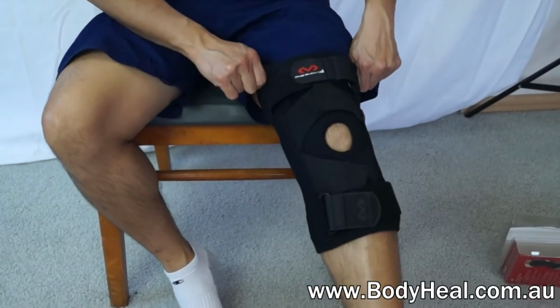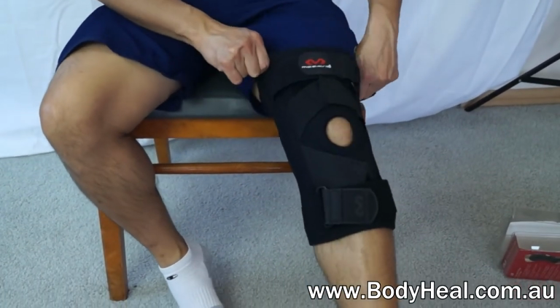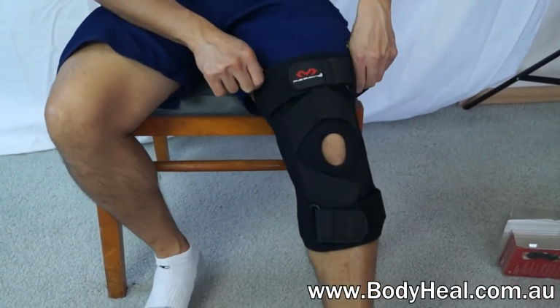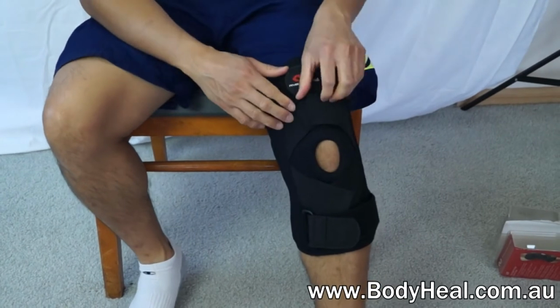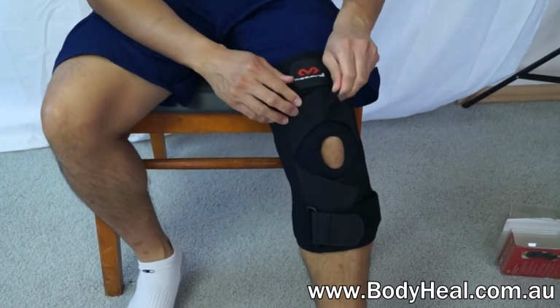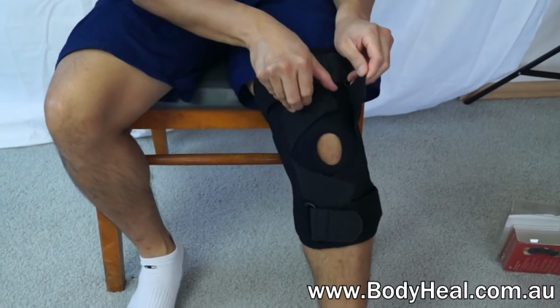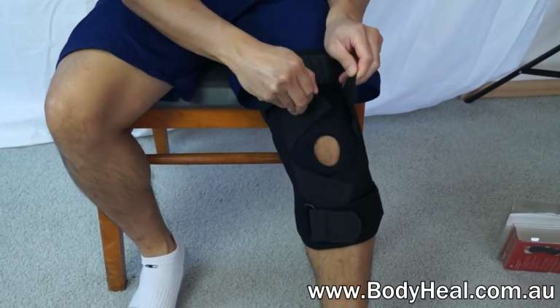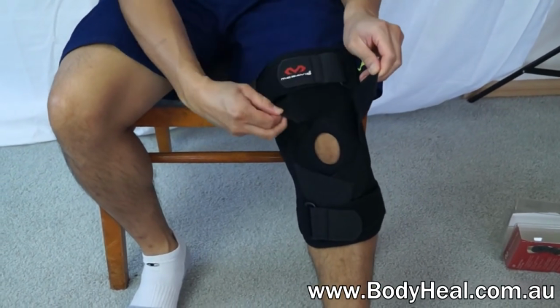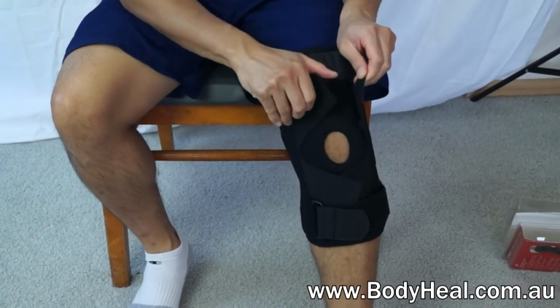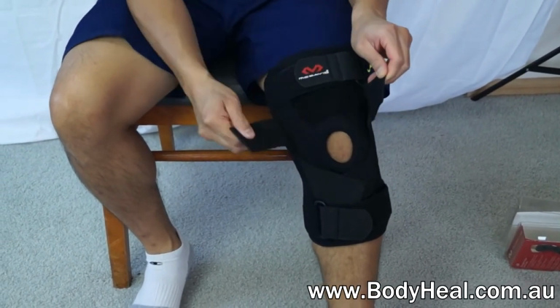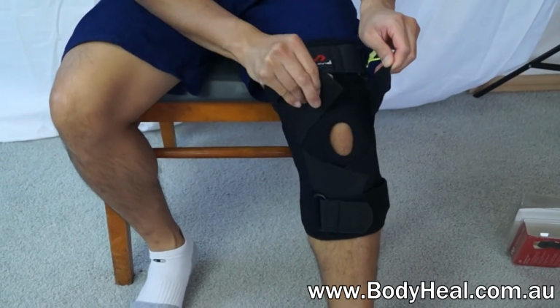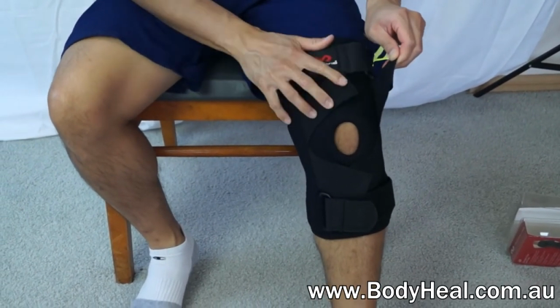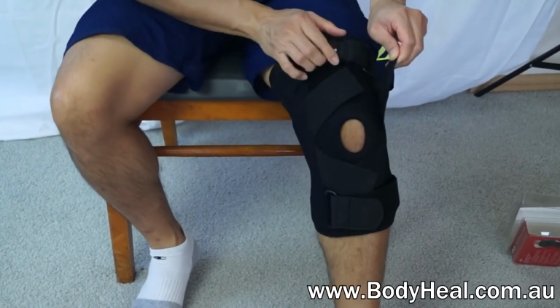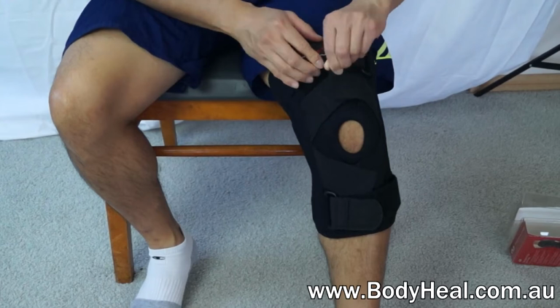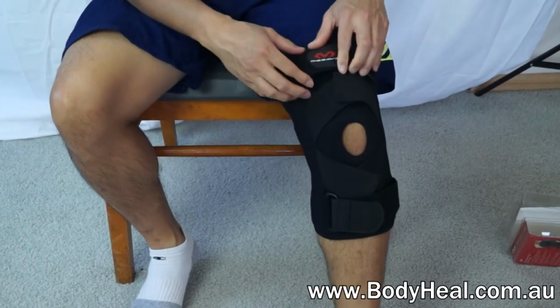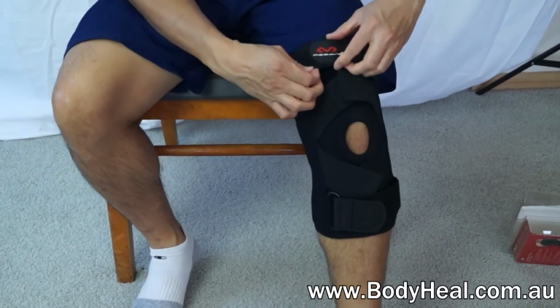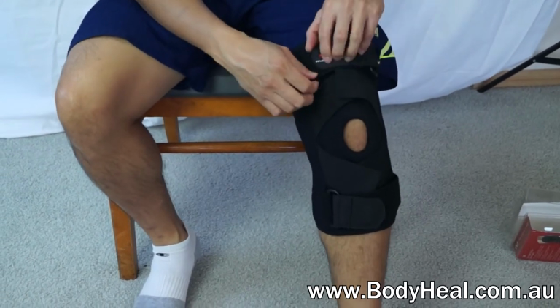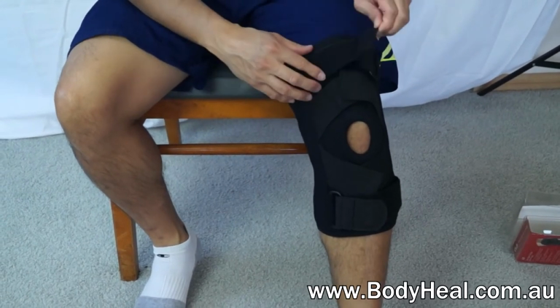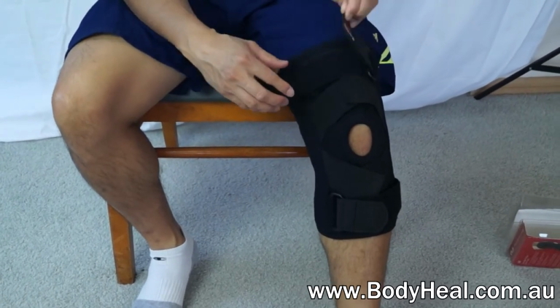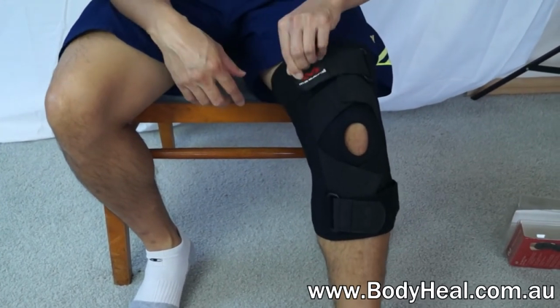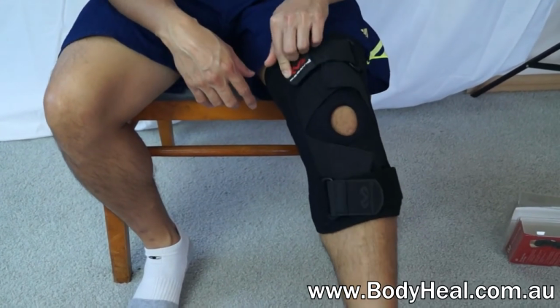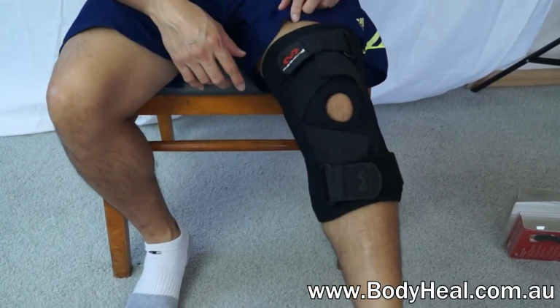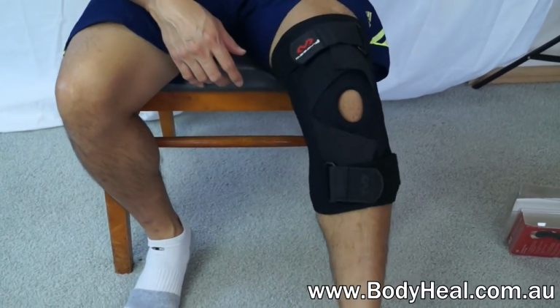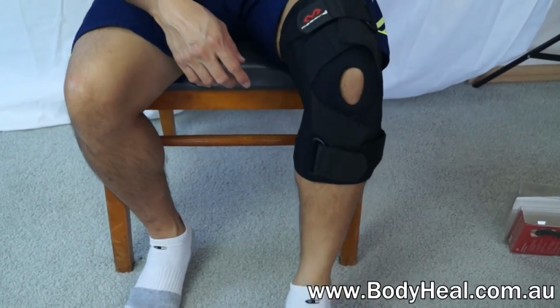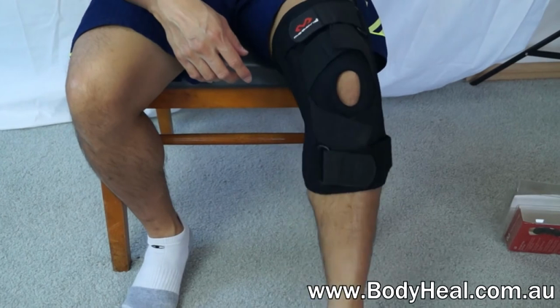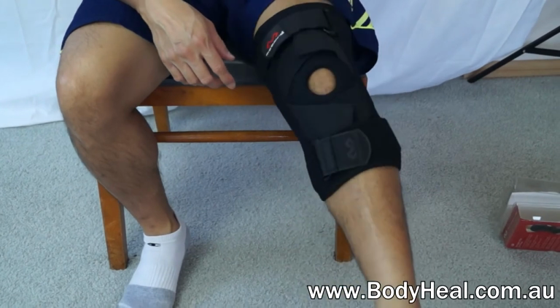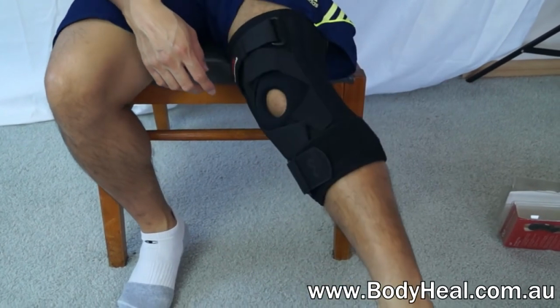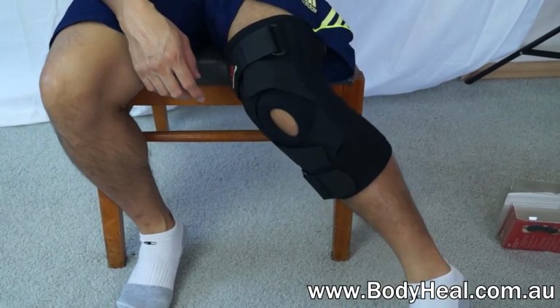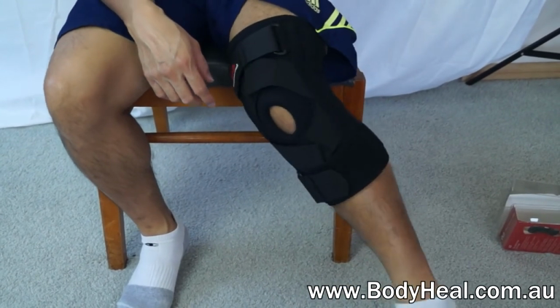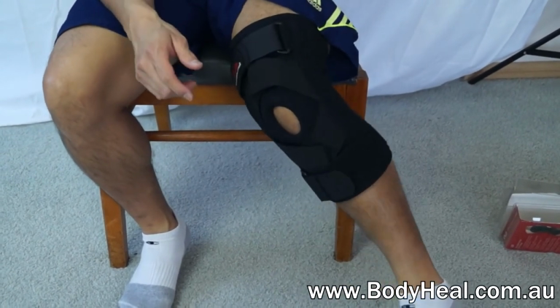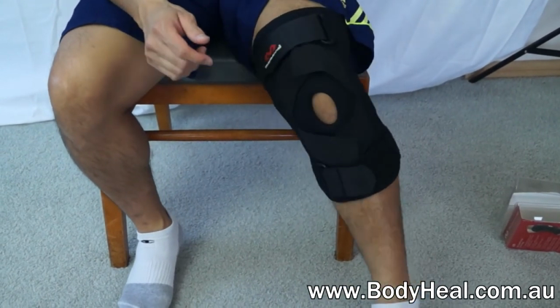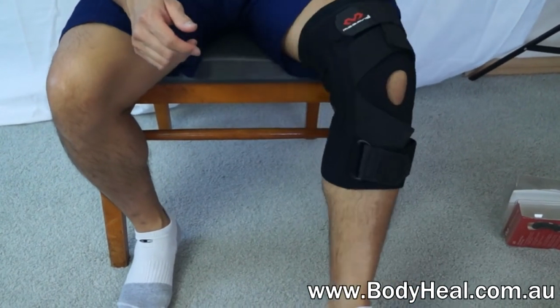It's great for weak or damaged knees and can be worn during sports and other activities. The four elastic crossing straps add ligament support and a padded buttress supports the patella. It's available now from BodyHeal.com.au.